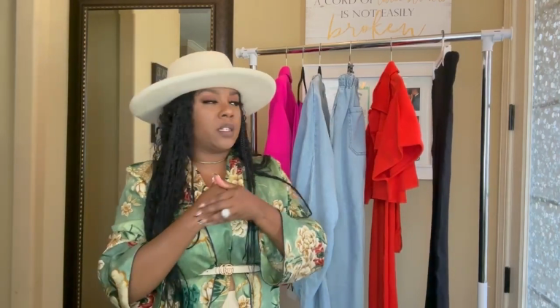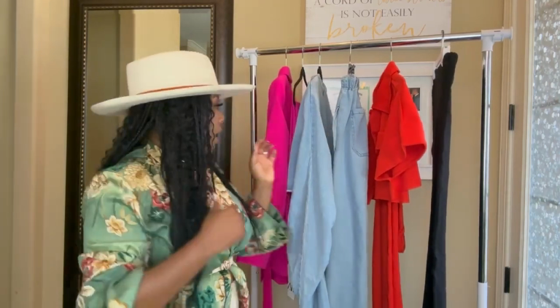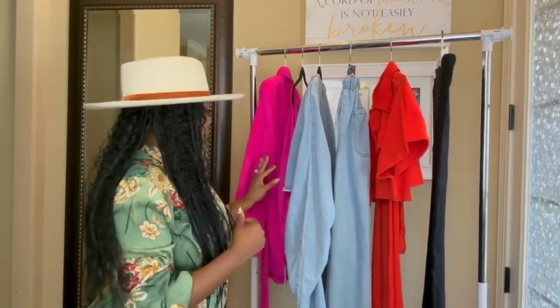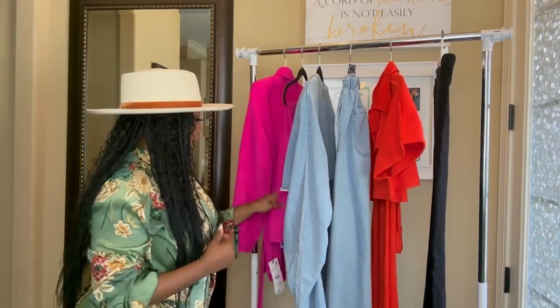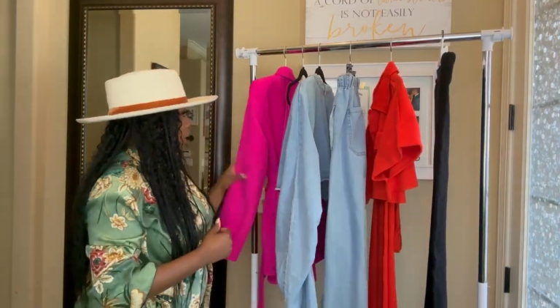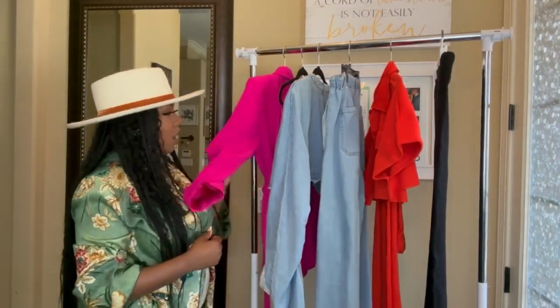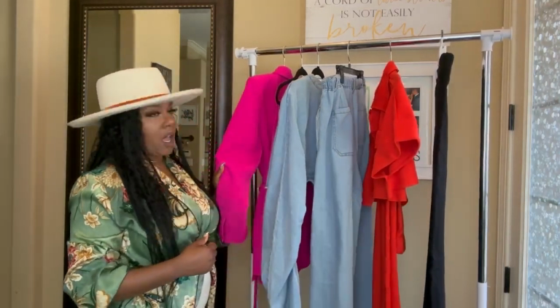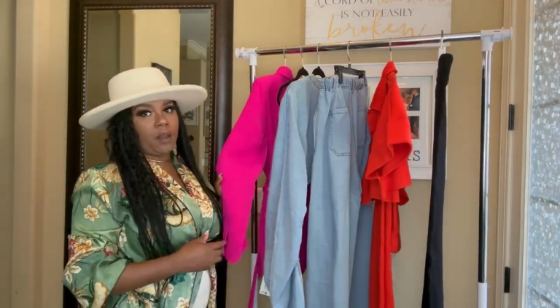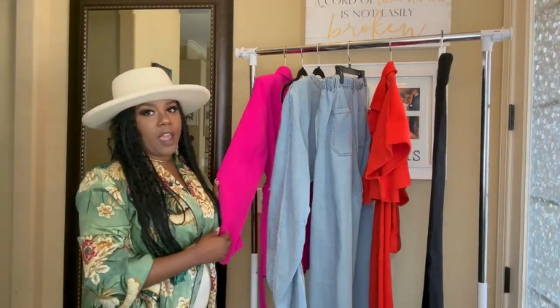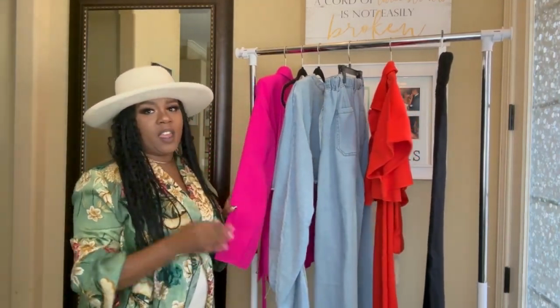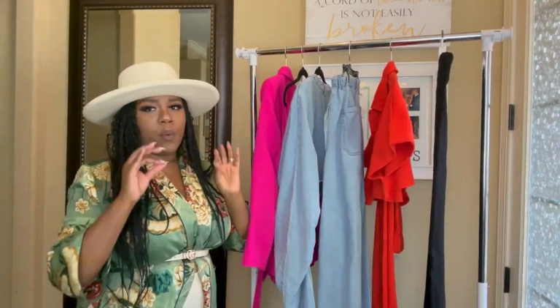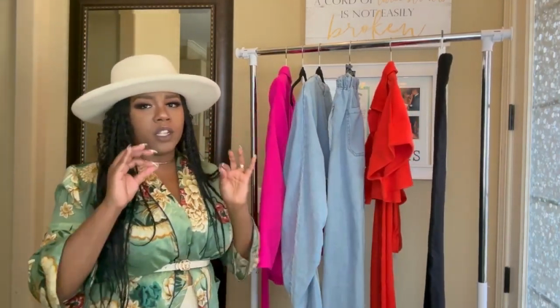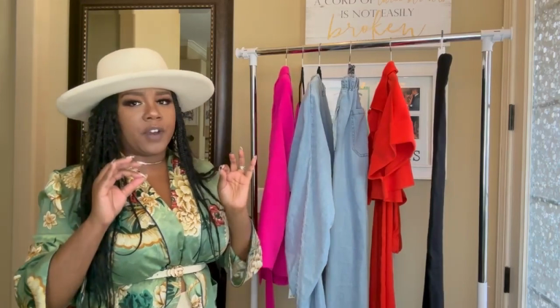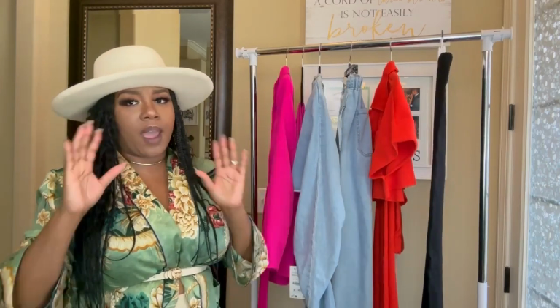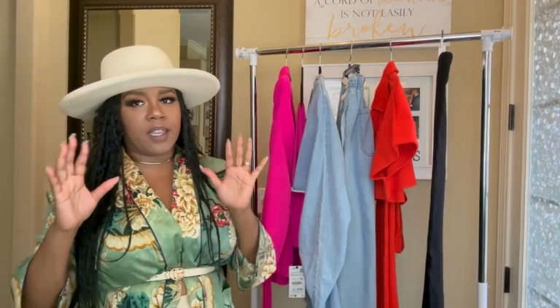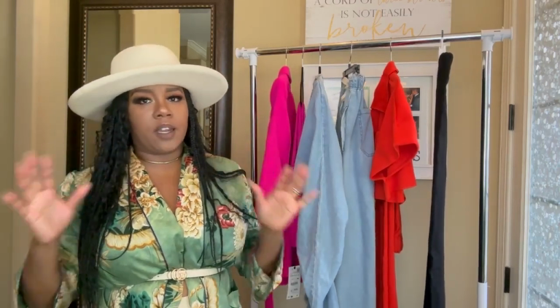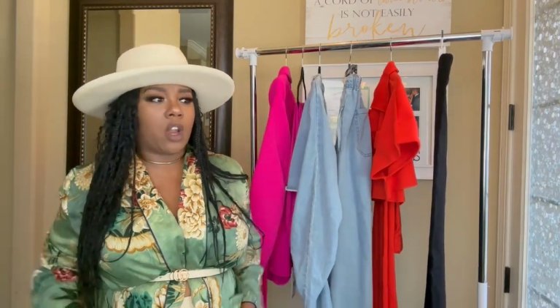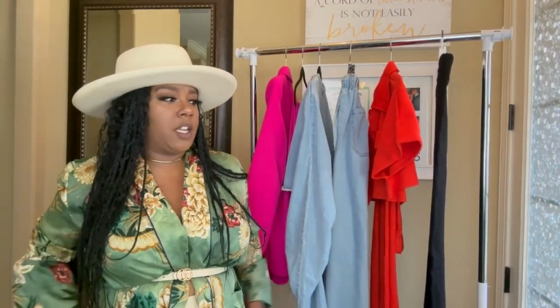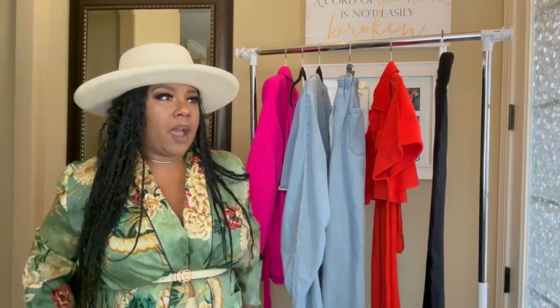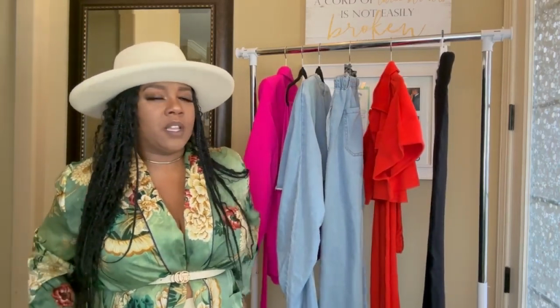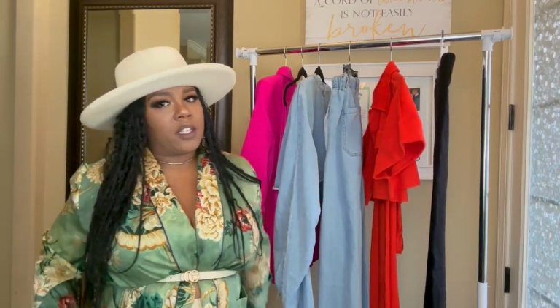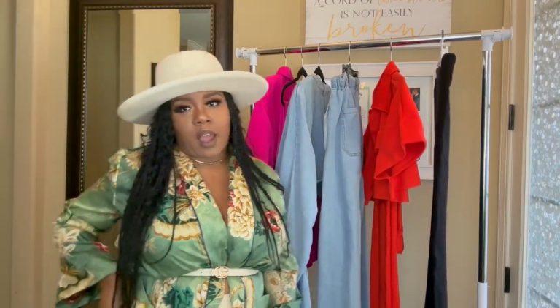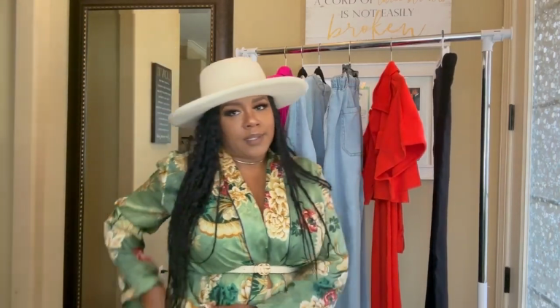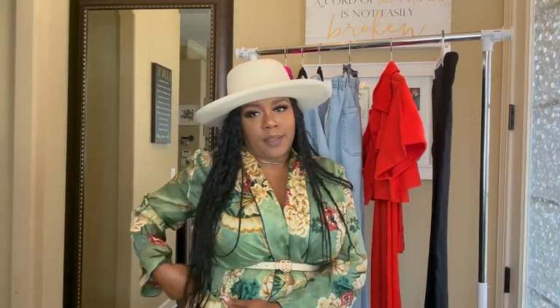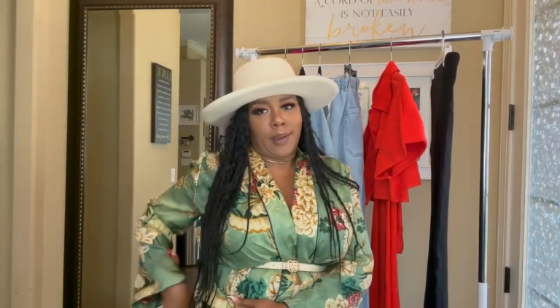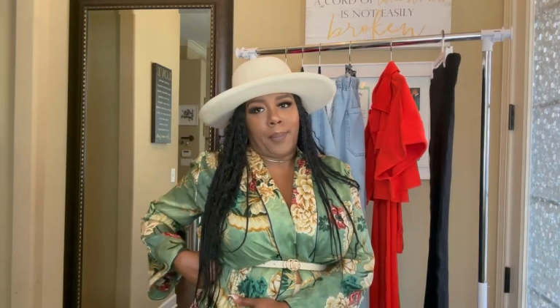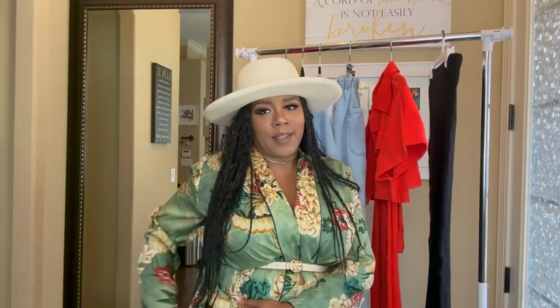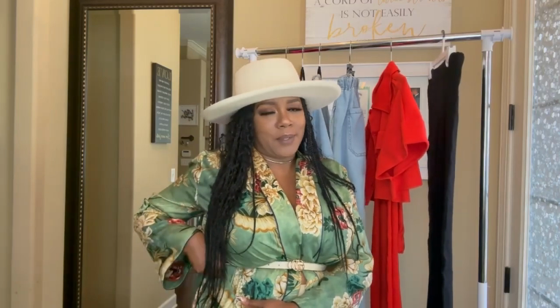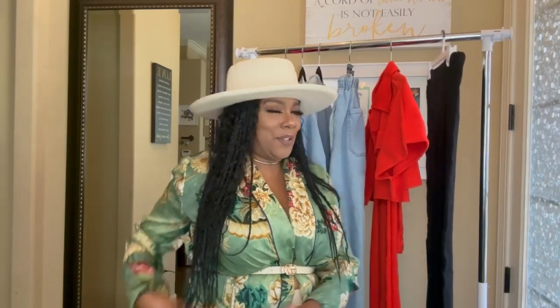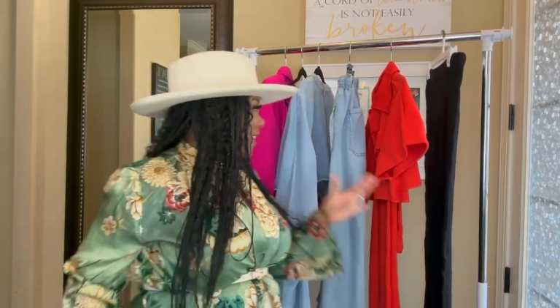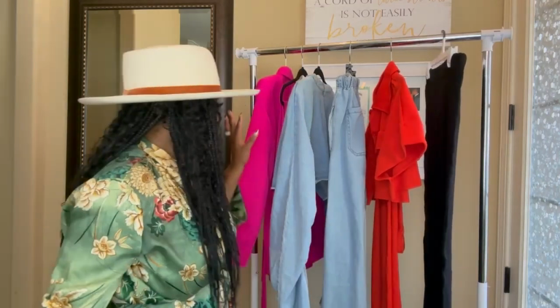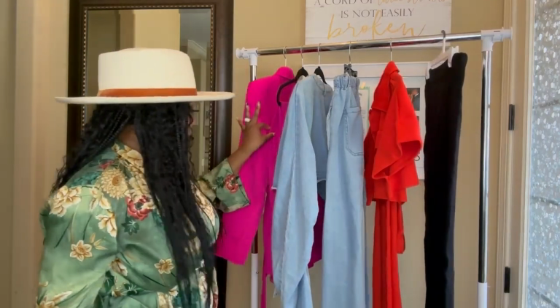Pants extra large, large top jacket — it runs a little funny so I had to get the extra large in the bottoms because I had to zip that thing up on the side.